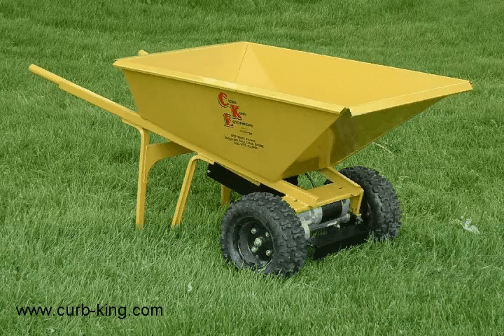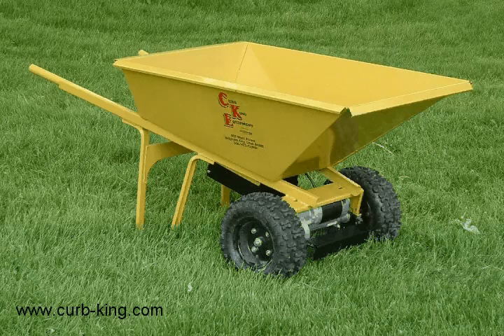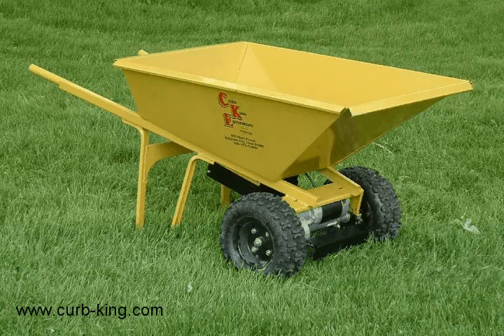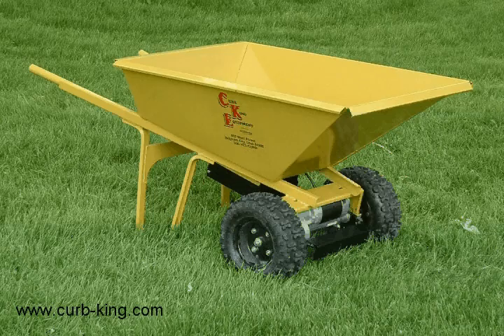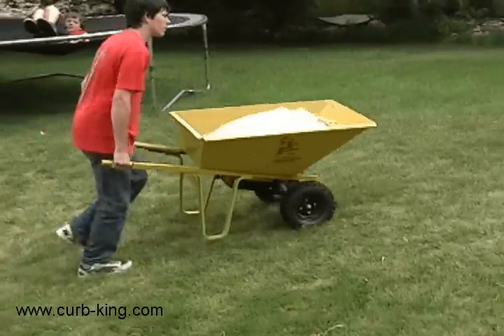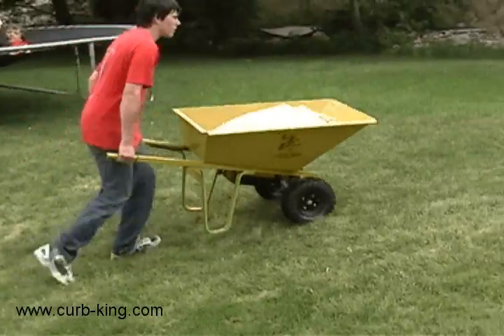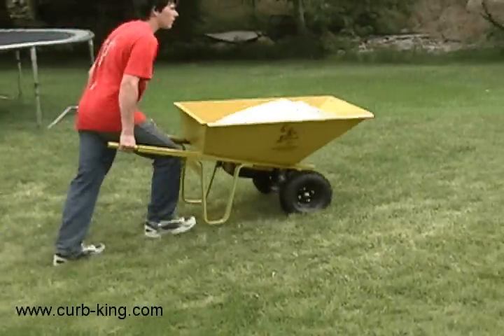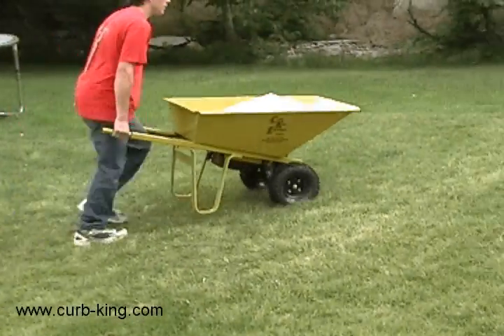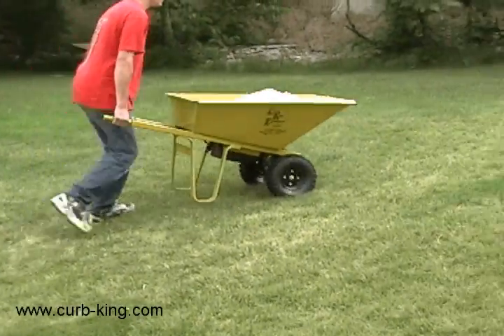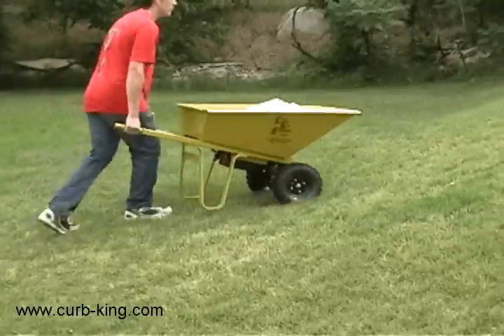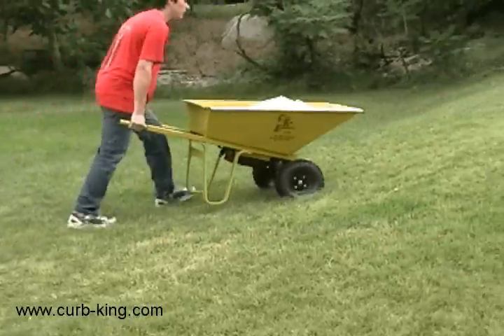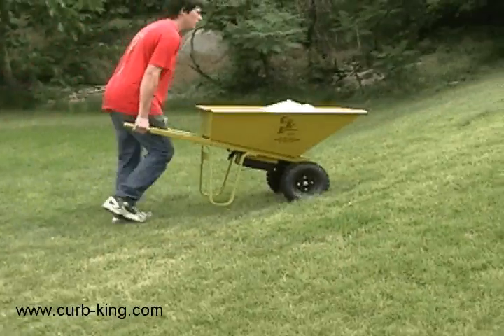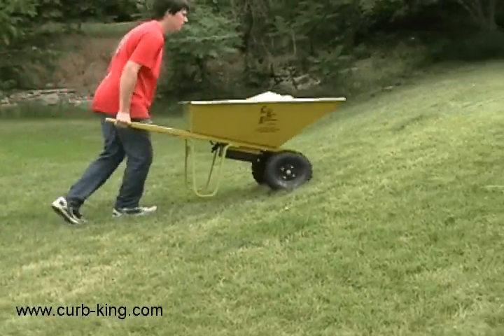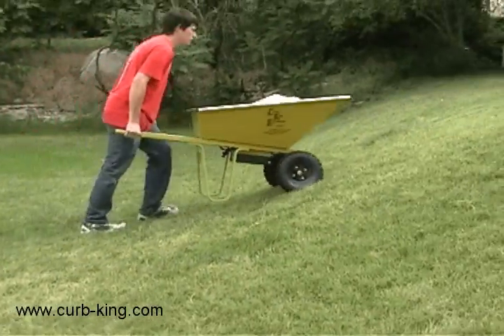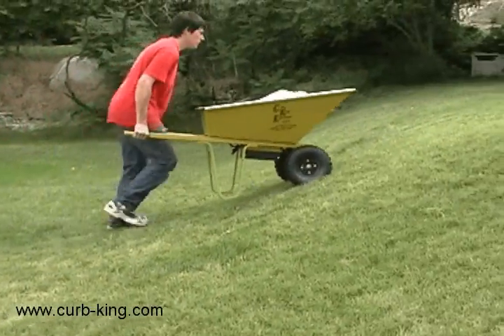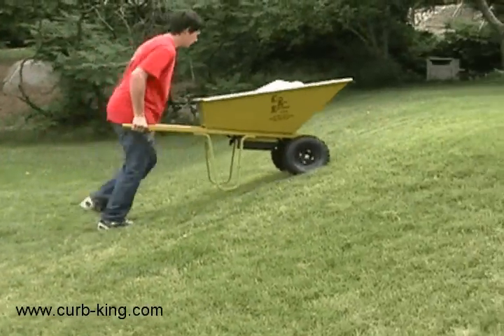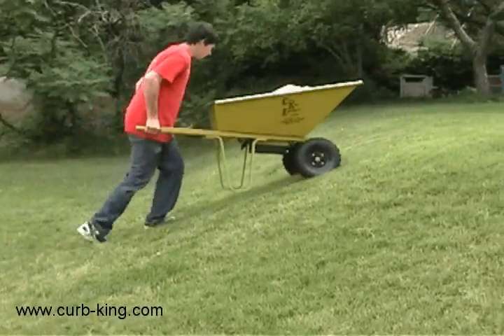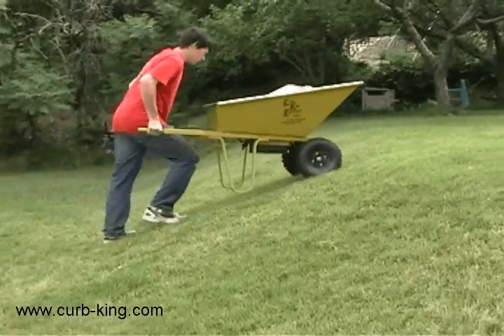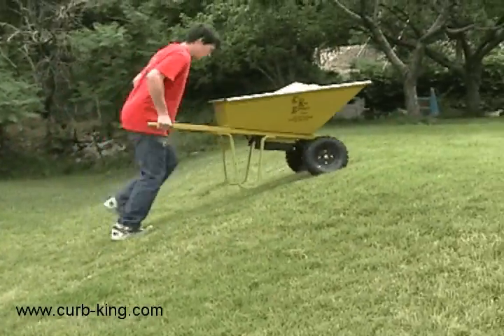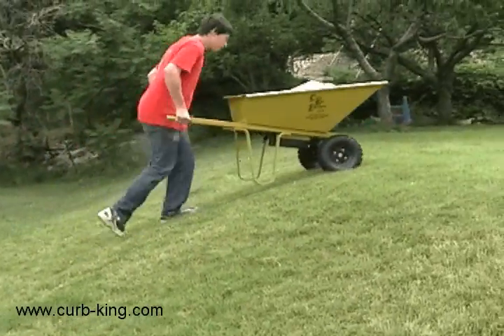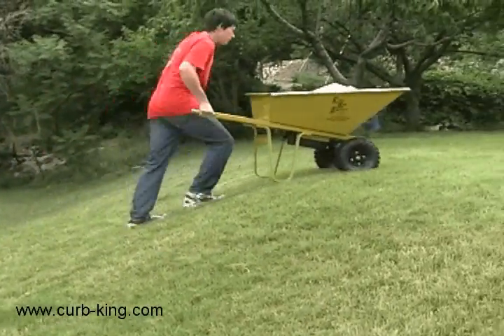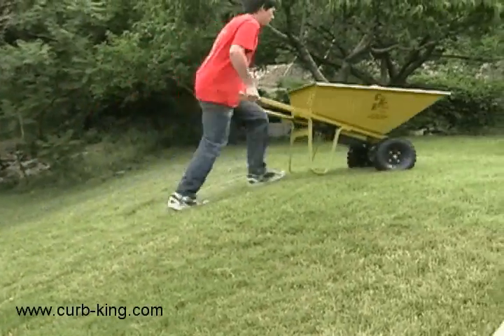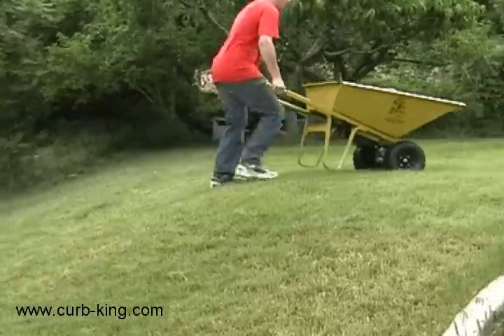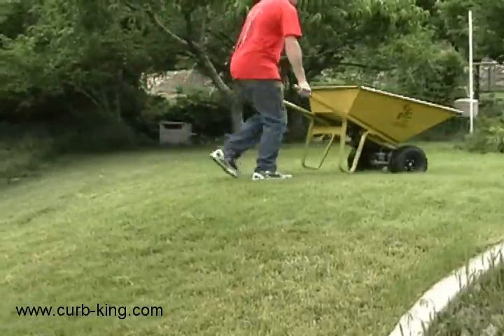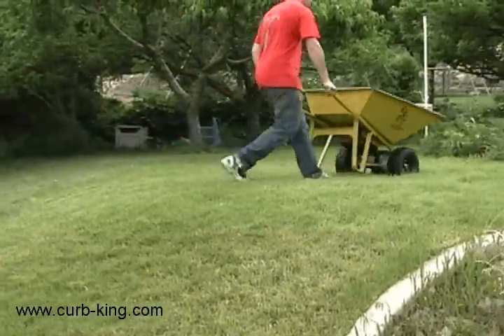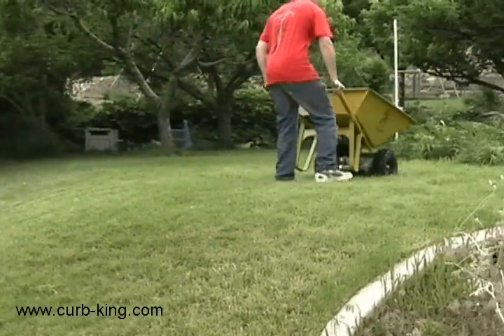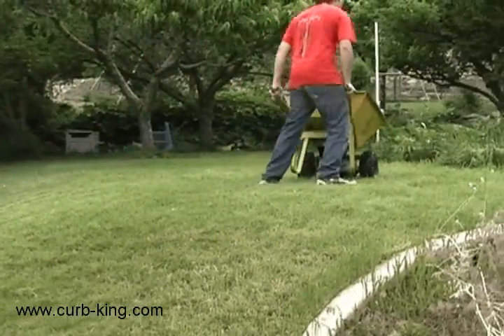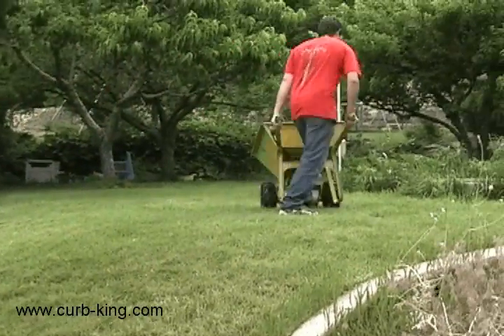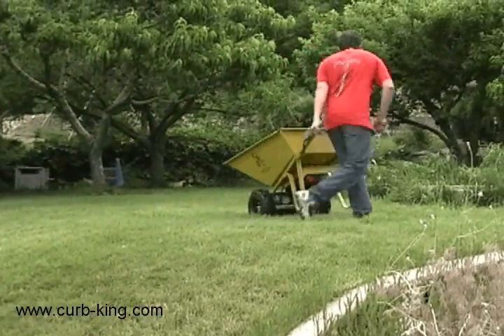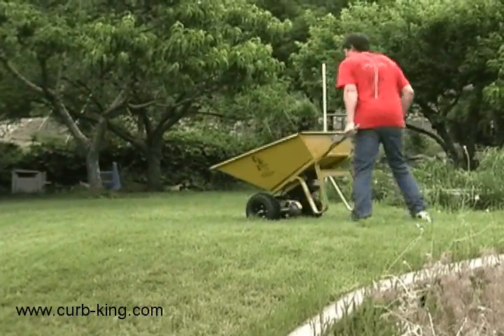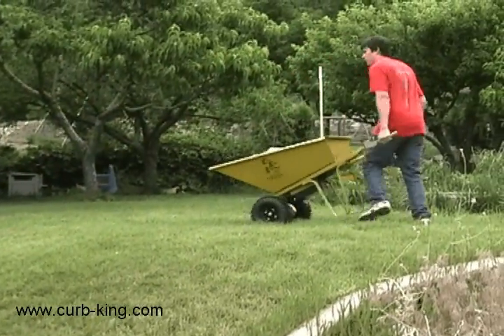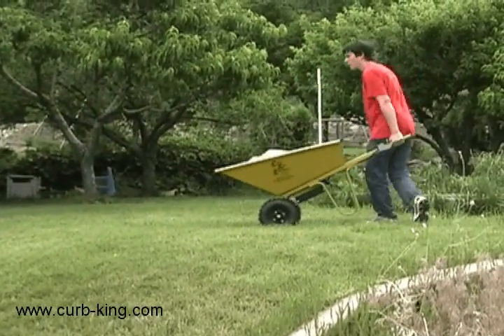The electric model has a full differential for easy turning. It is powered in both forward and reverse. The electric wheelbarrow also helps you control your load coming down a hill with controlled regenerative braking.